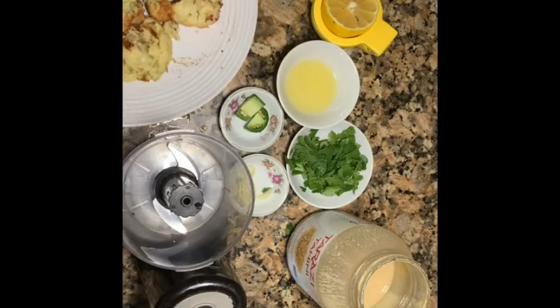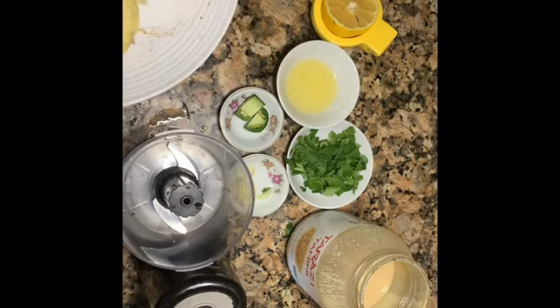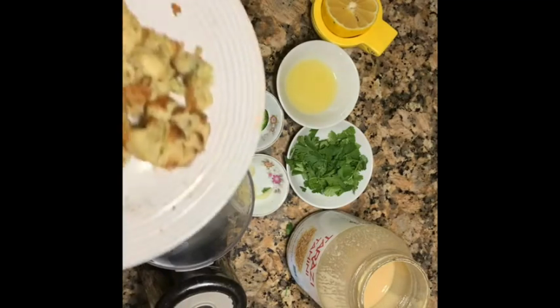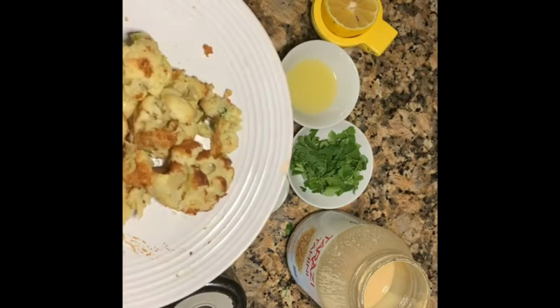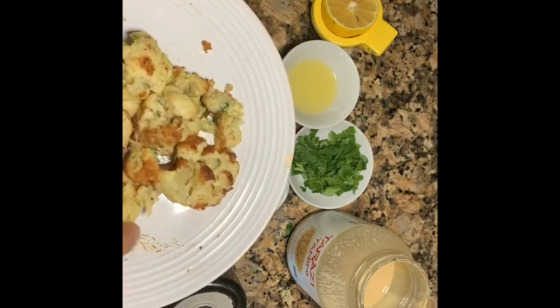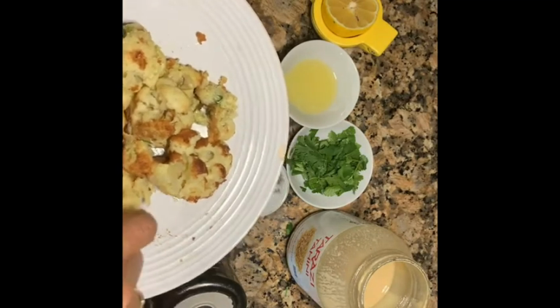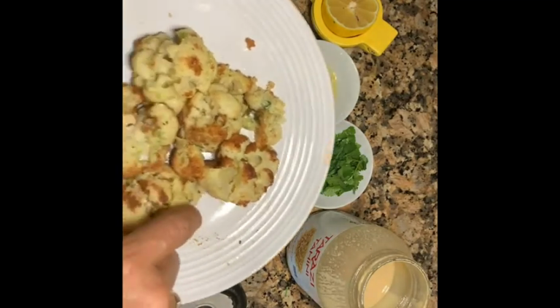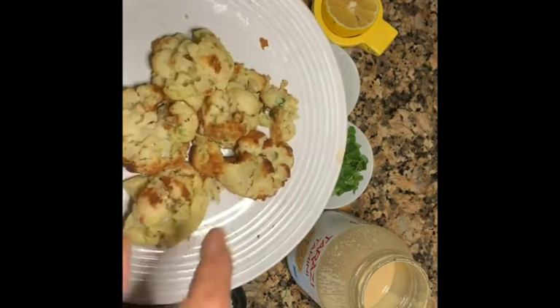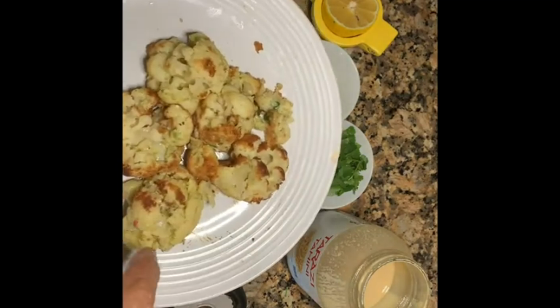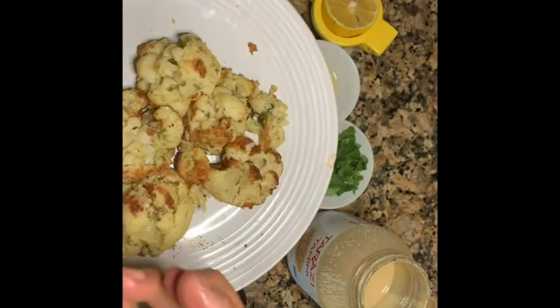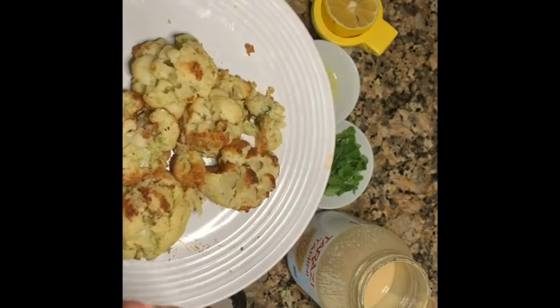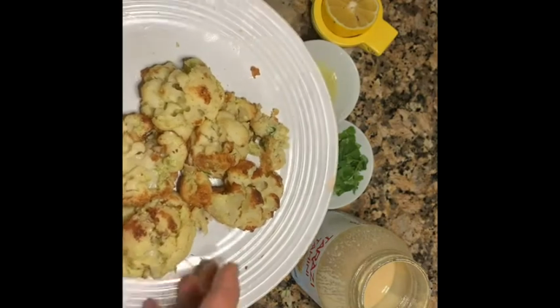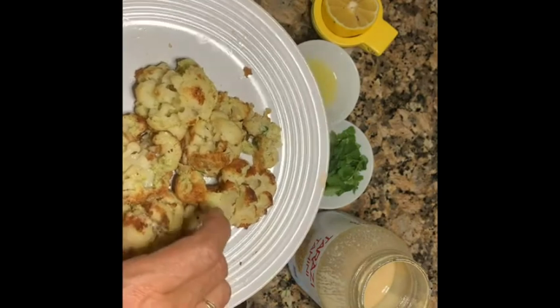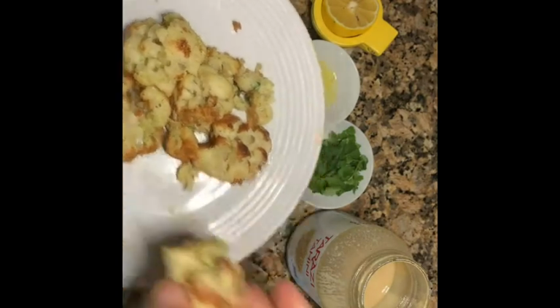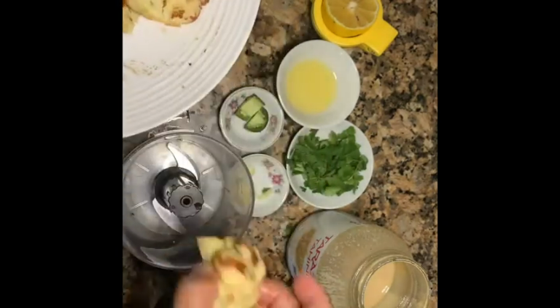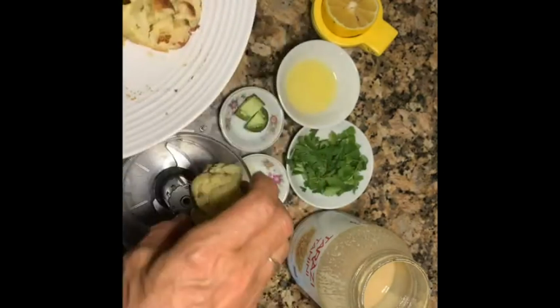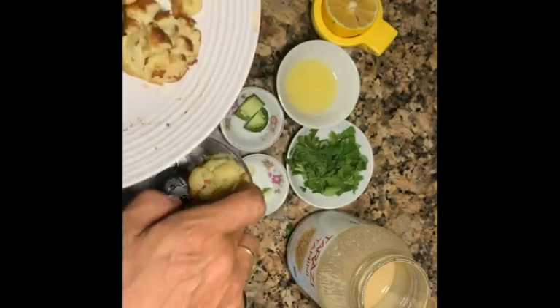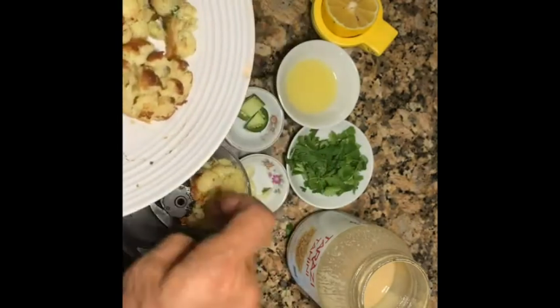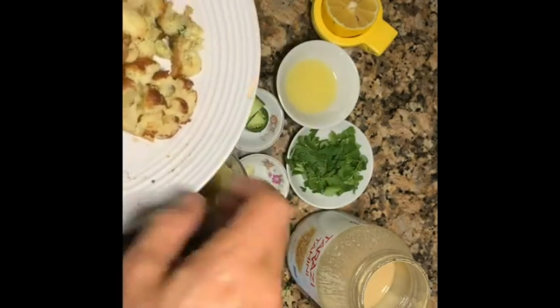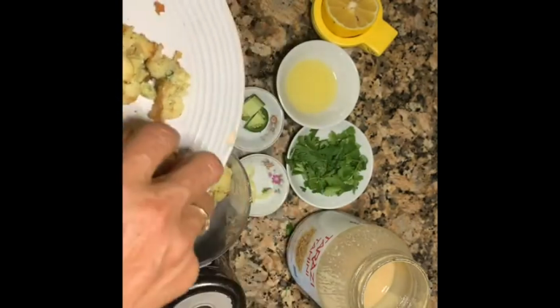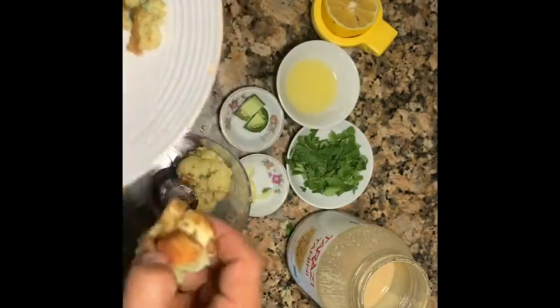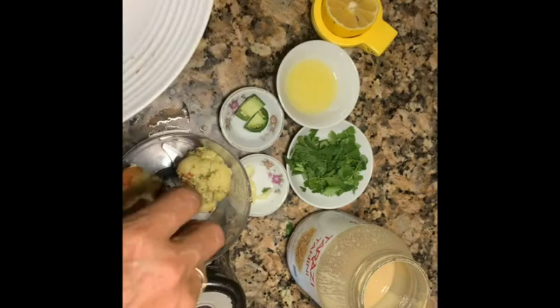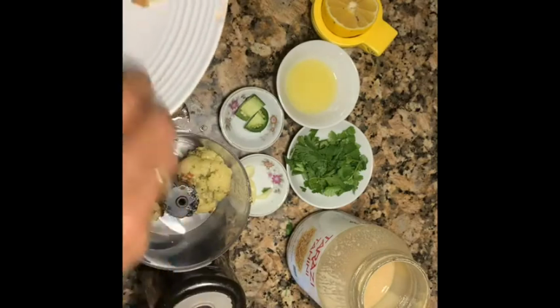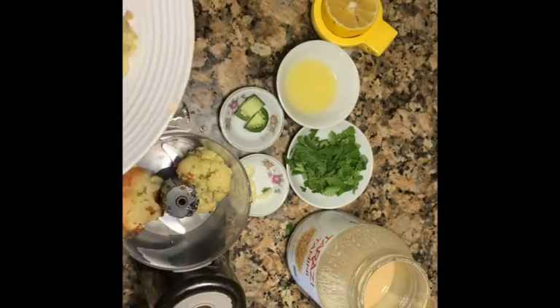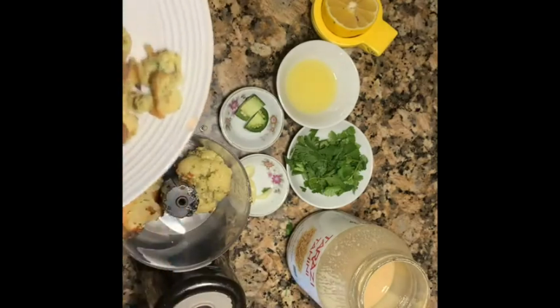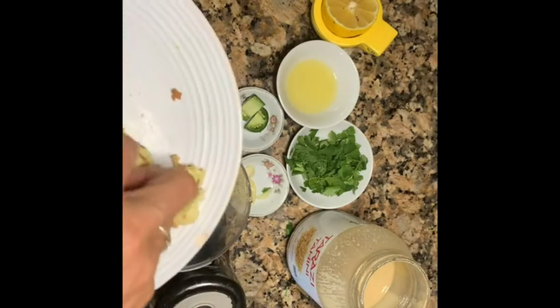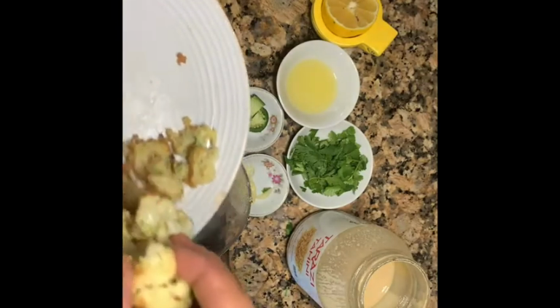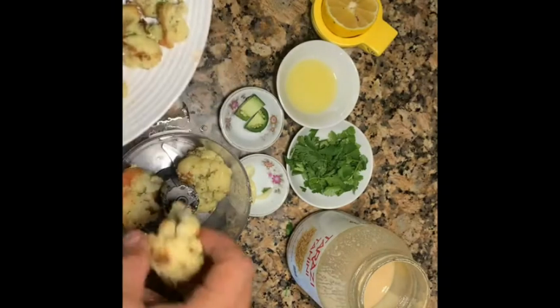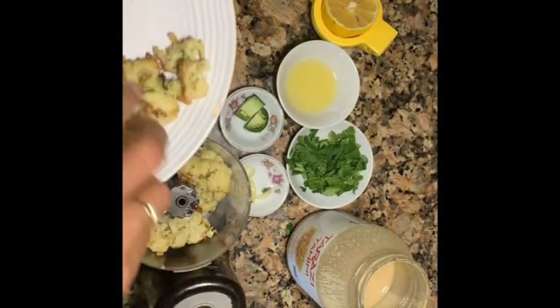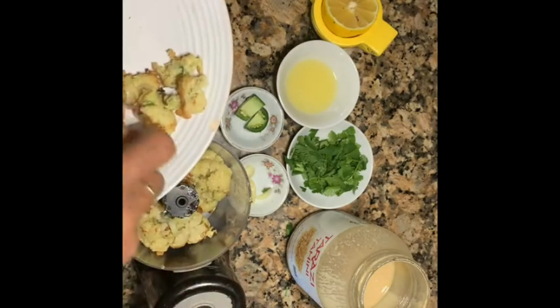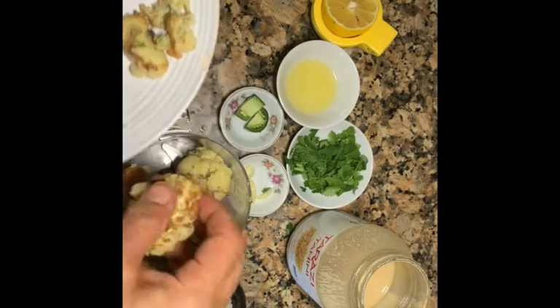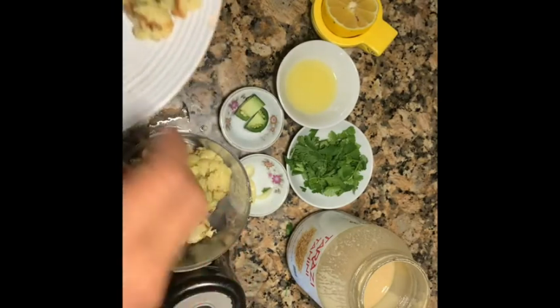So you bake the cauliflower in the oven, because if you boil them they become soggy. So you put them in the food processor — it's supposed to be a little bit lighter in color, but it's okay, it just happened.